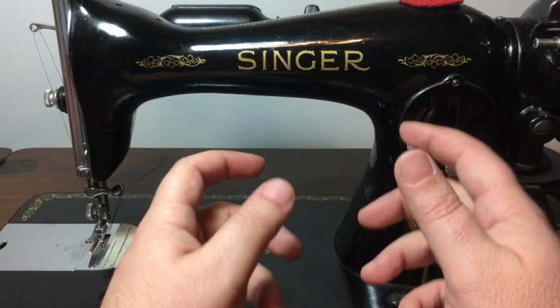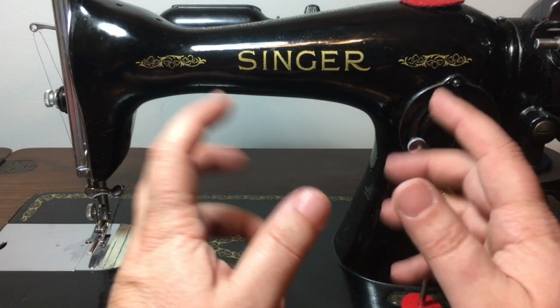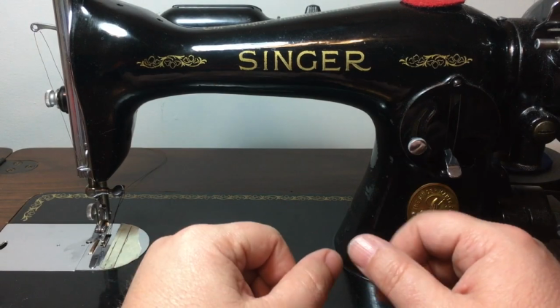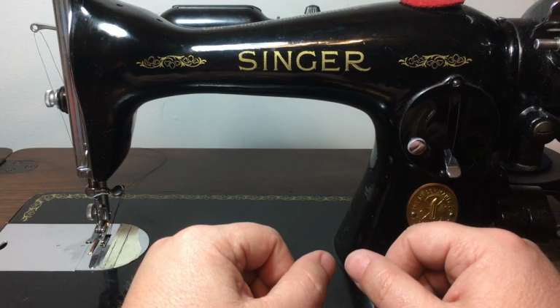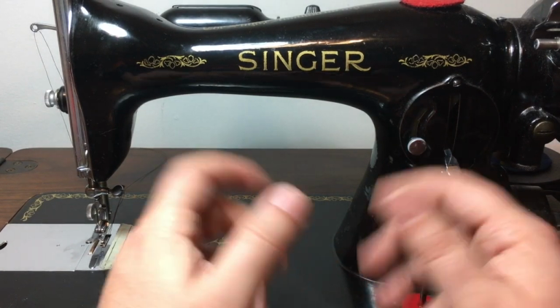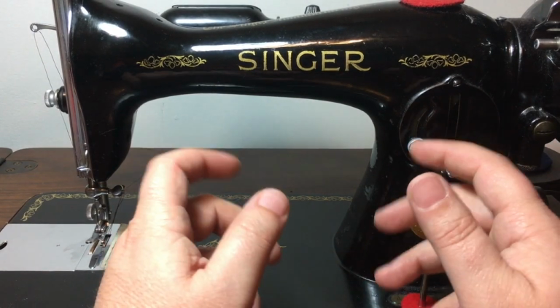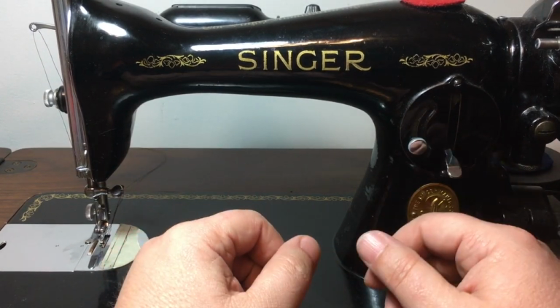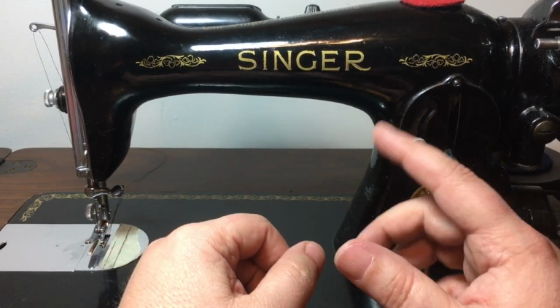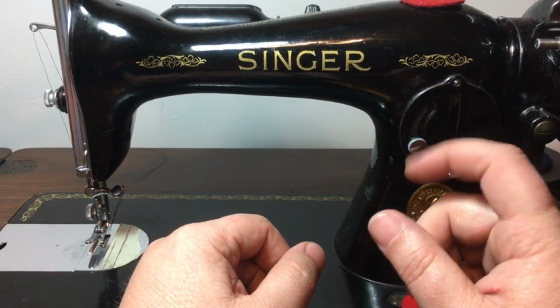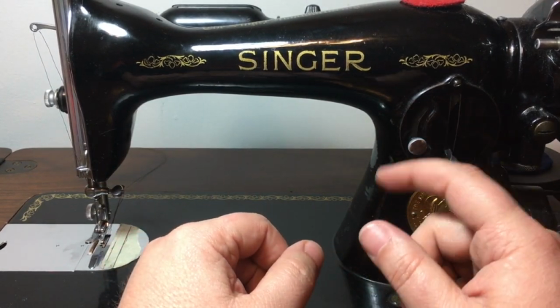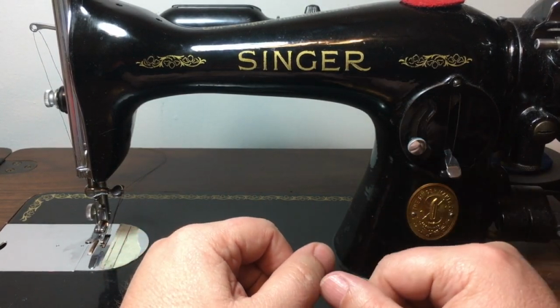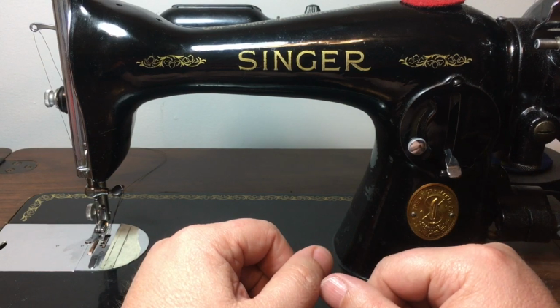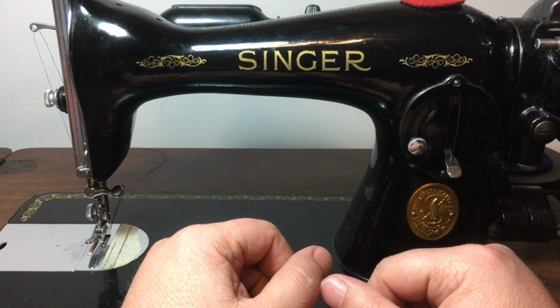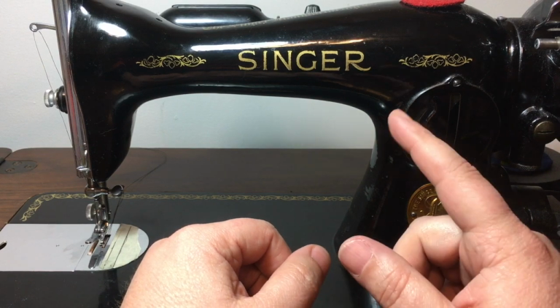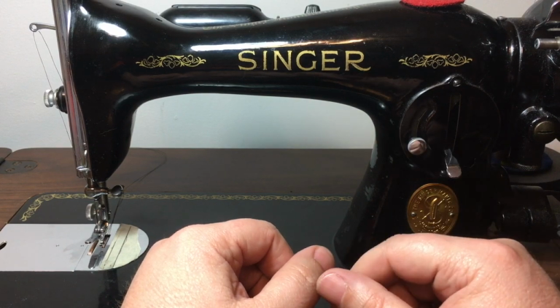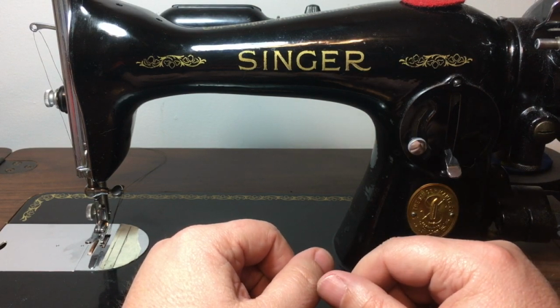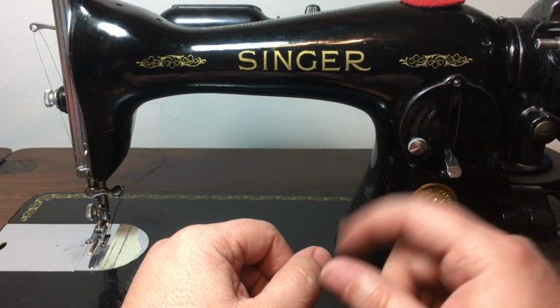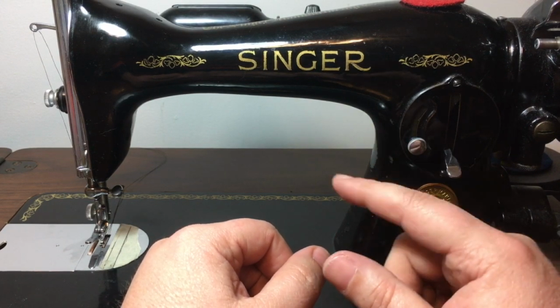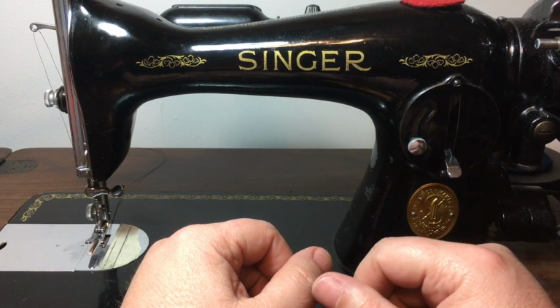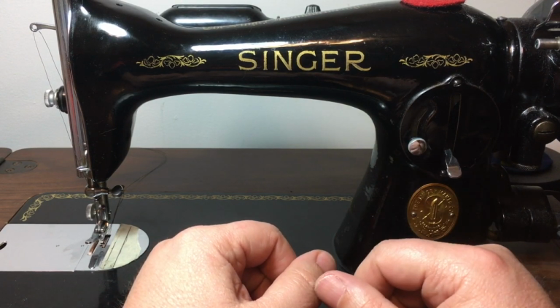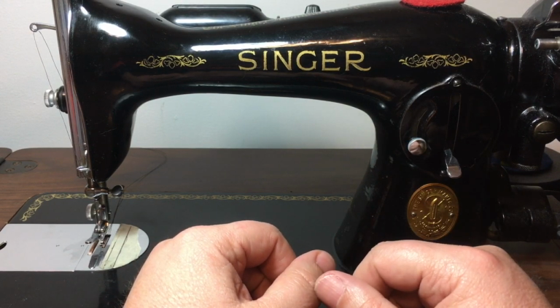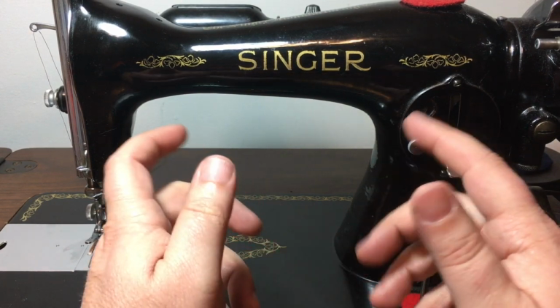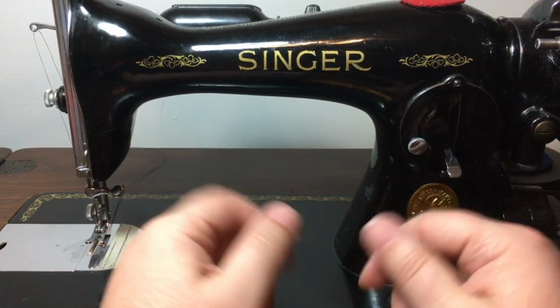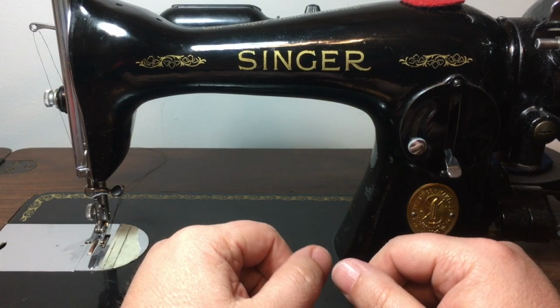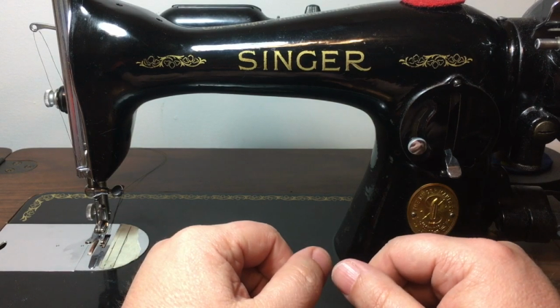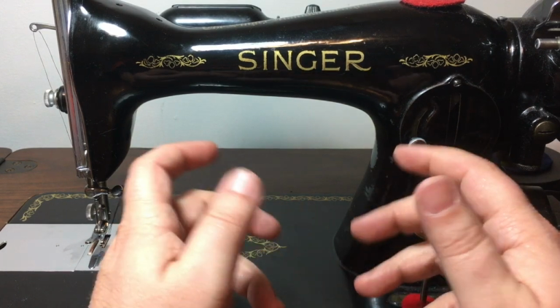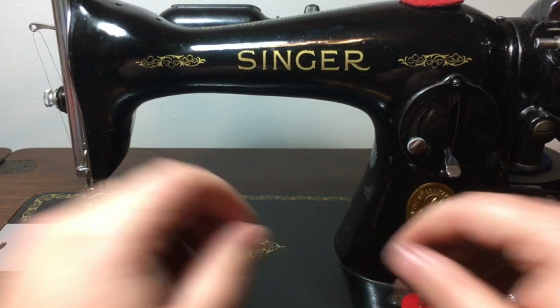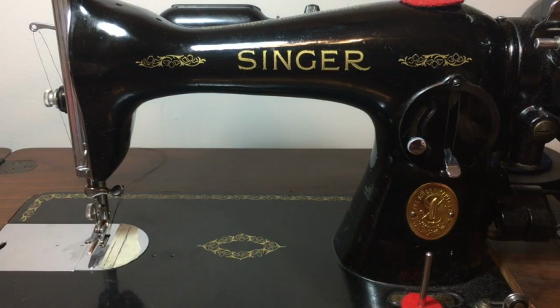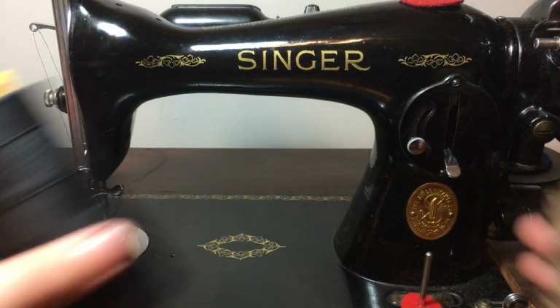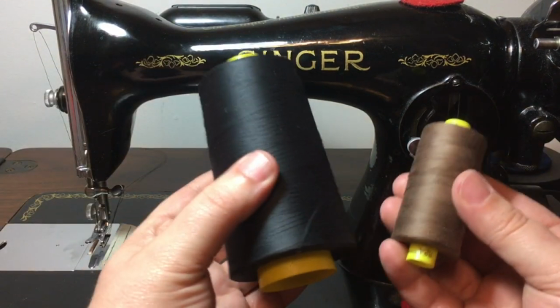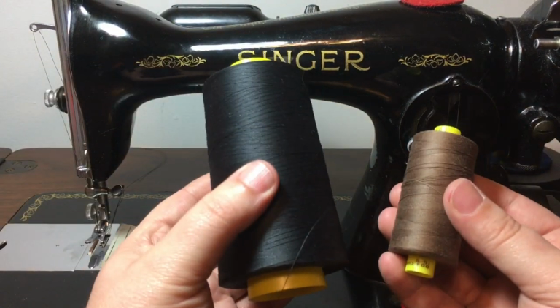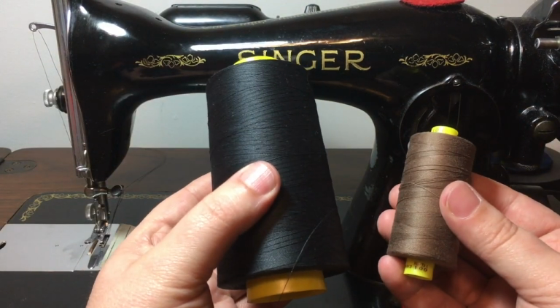Hello and welcome back to Taylor's Hands. This is Lachlan and we're gonna have a Quick Tip Tuesday today. We're going to answer the question on everybody's mind: Does size matter? Yes it does — when it comes to threads.